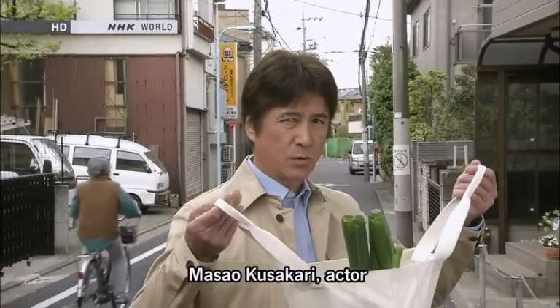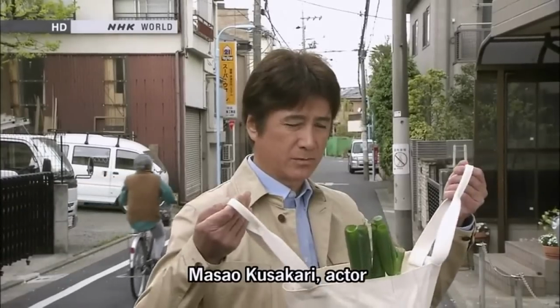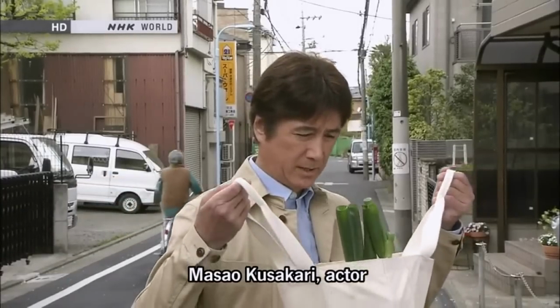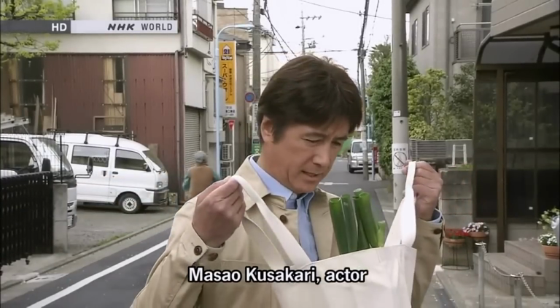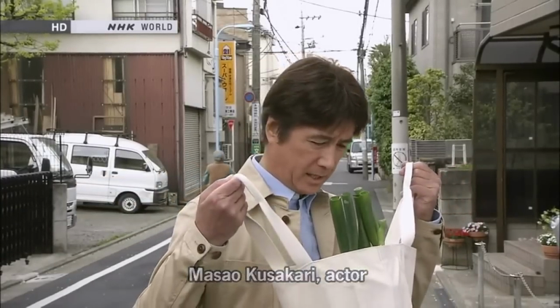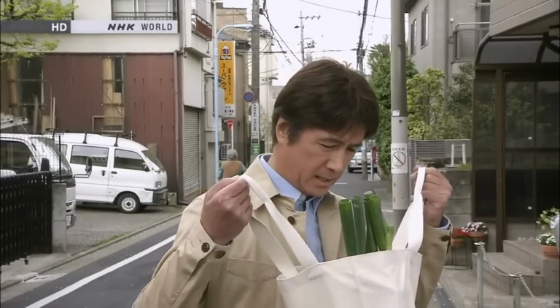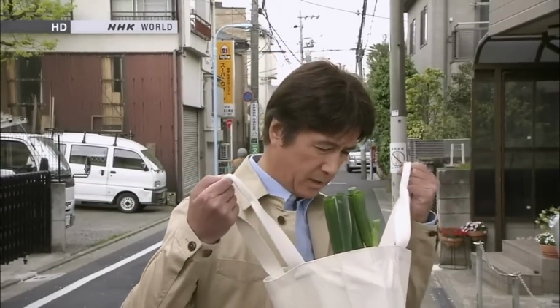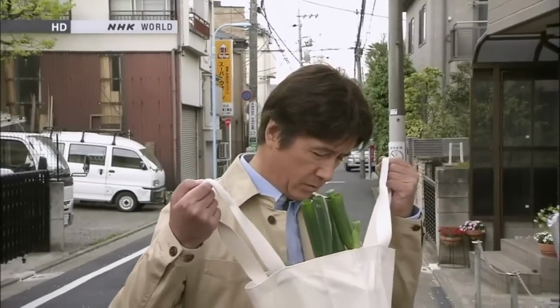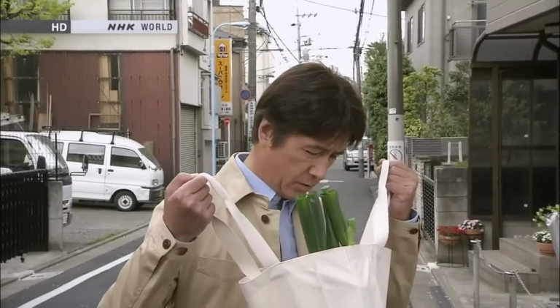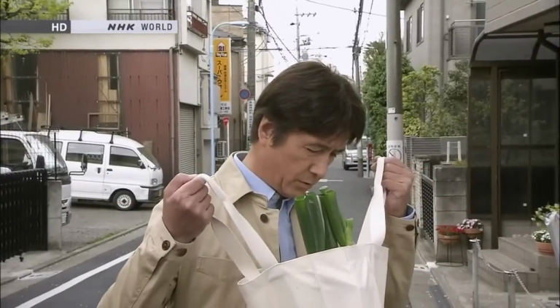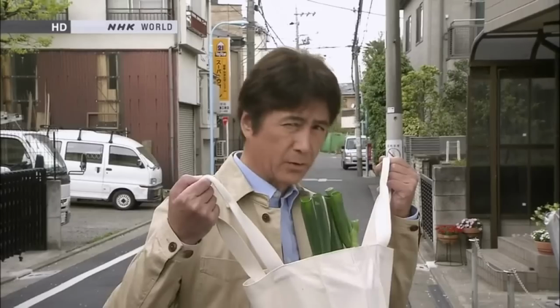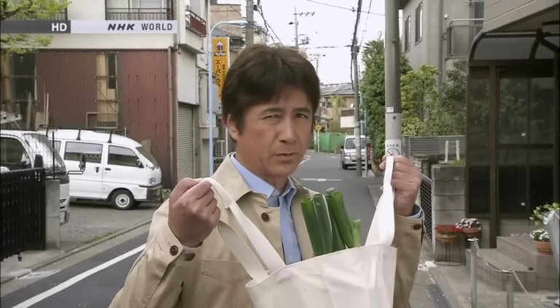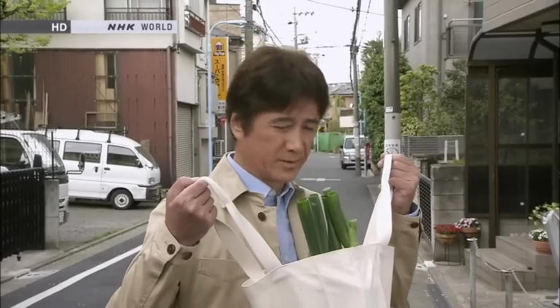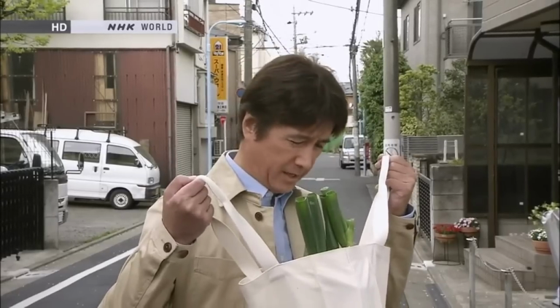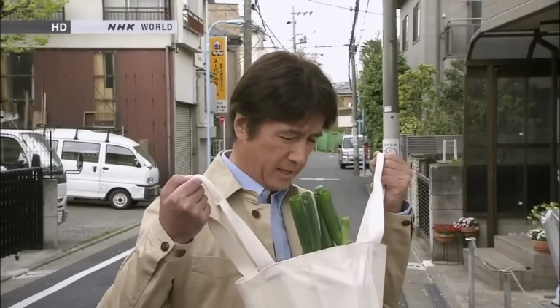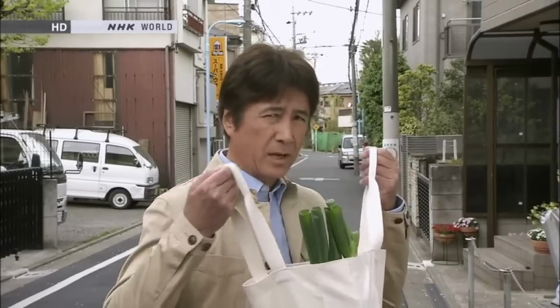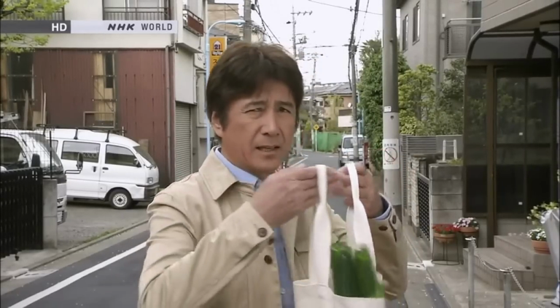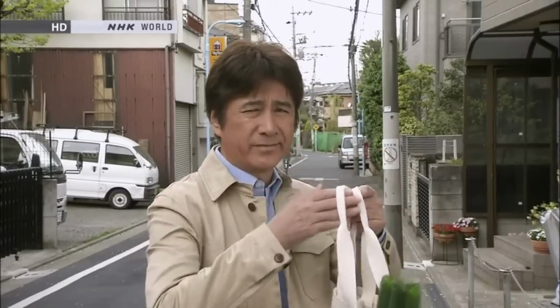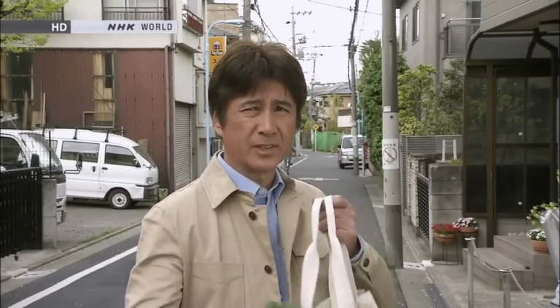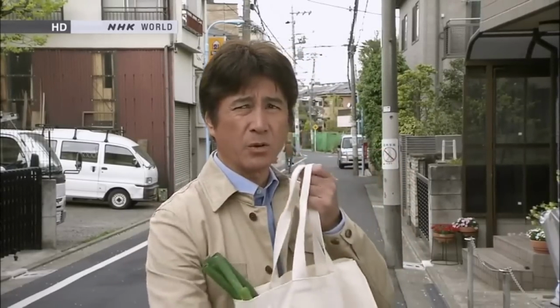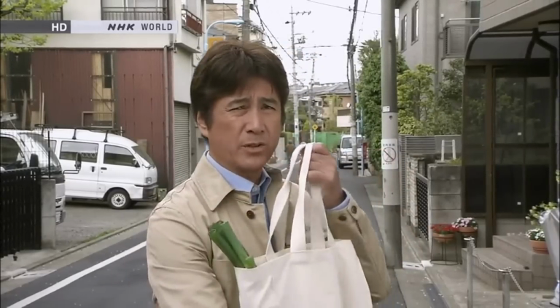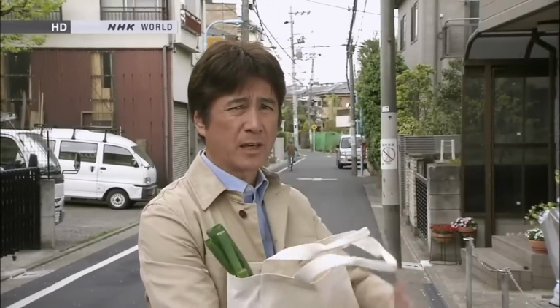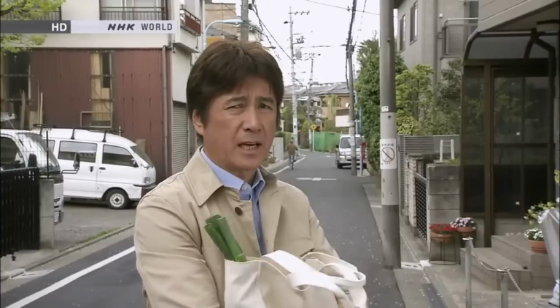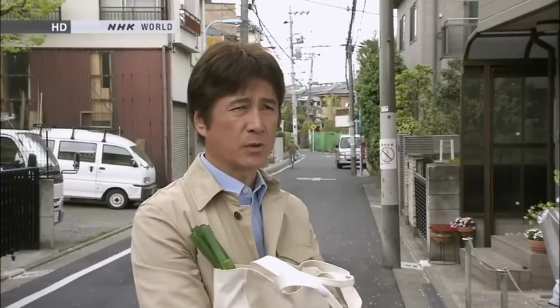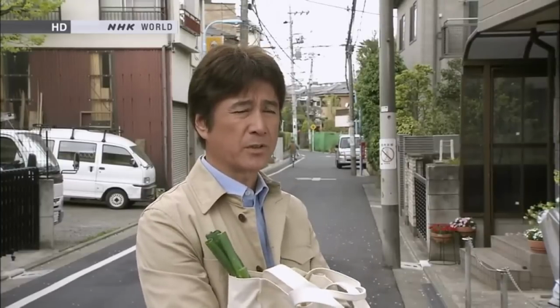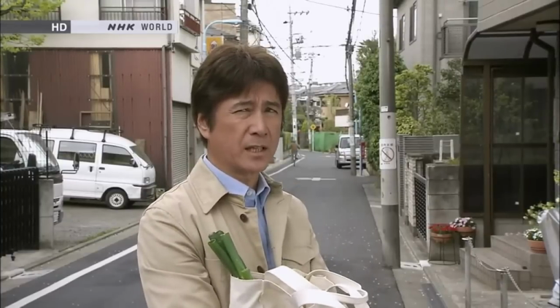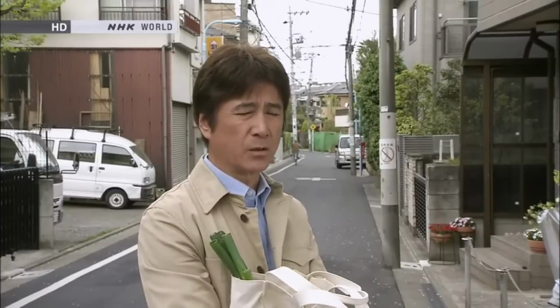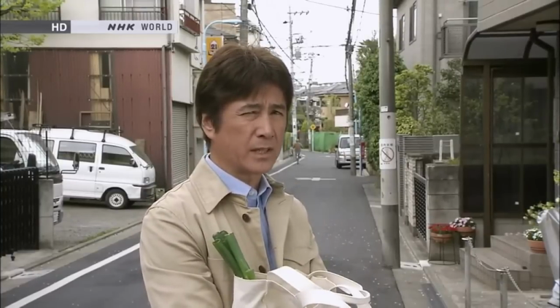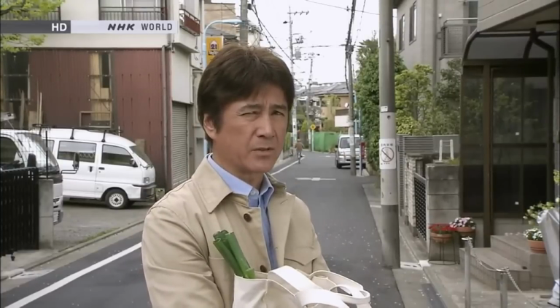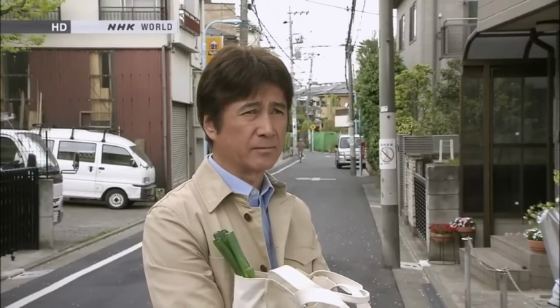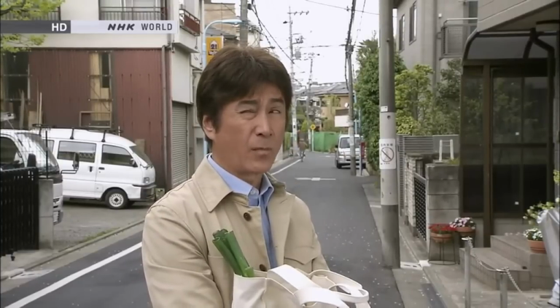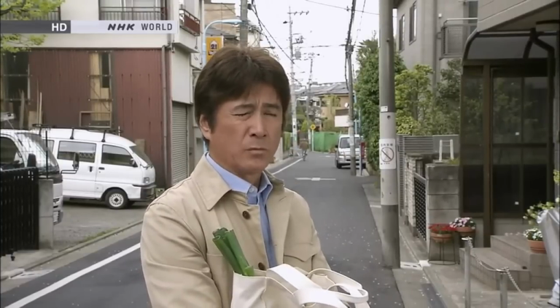Today, I went shopping — spring onions, radish, soy sauce, and bean curd. You see, my wife told me to make myself useful for a change and get the groceries.